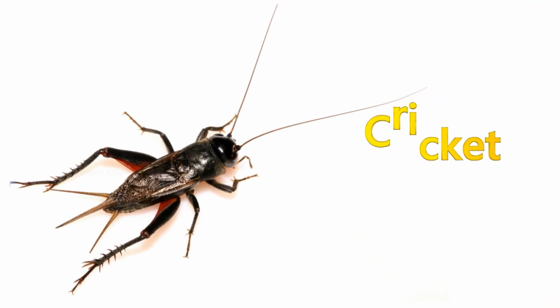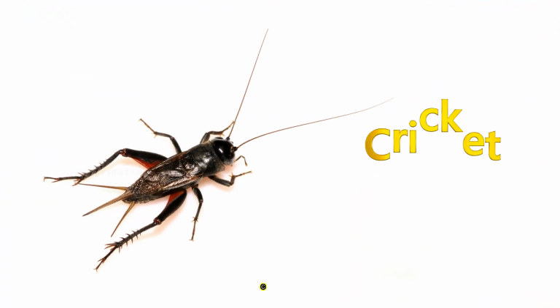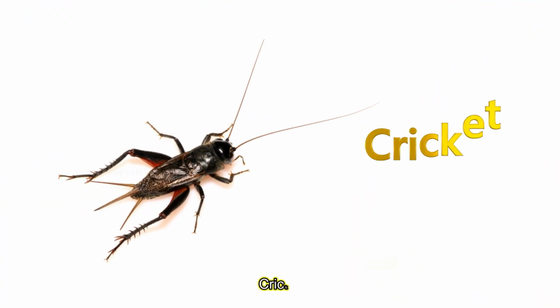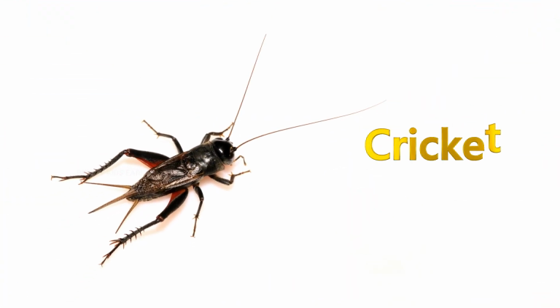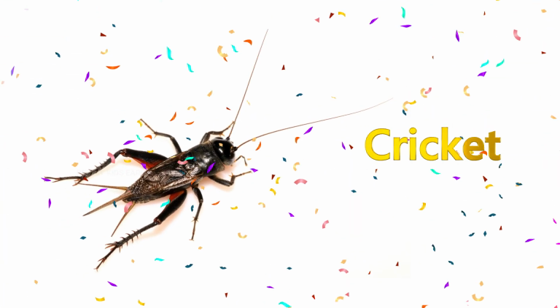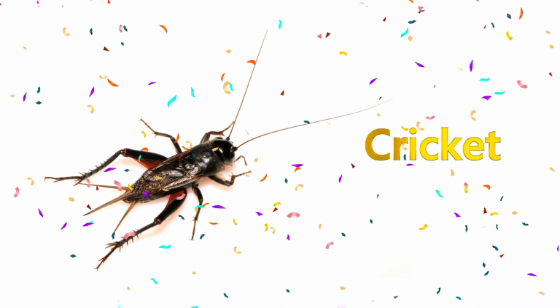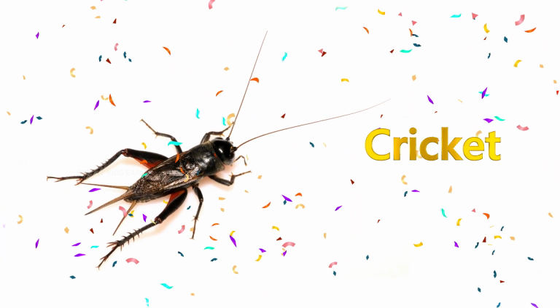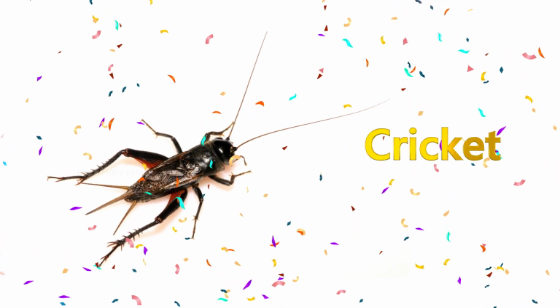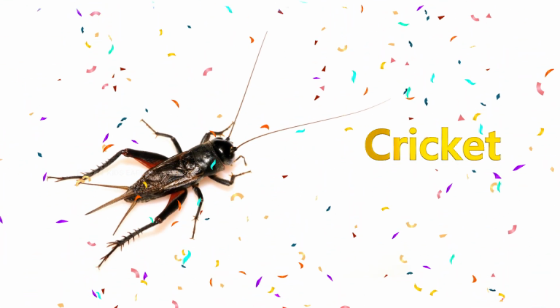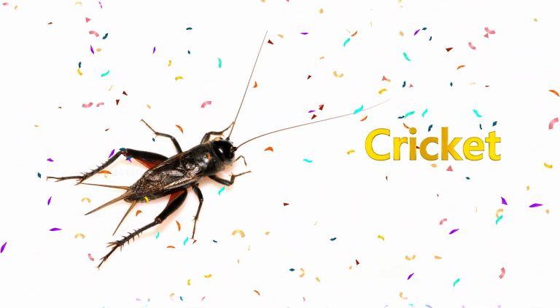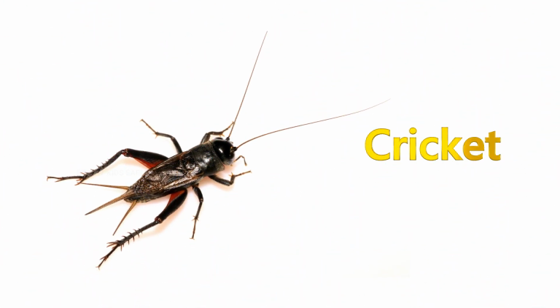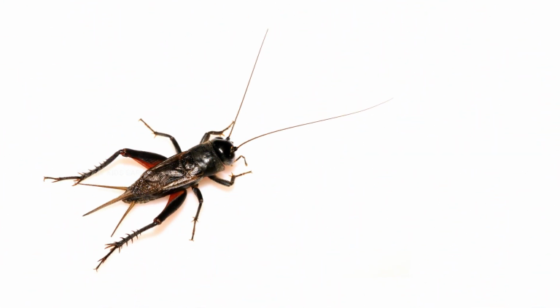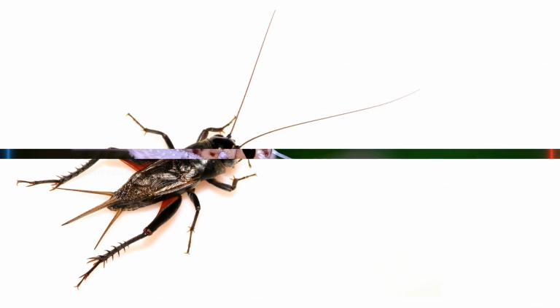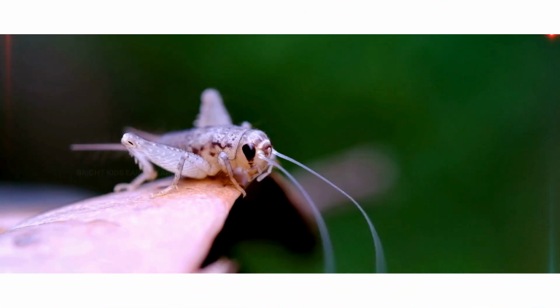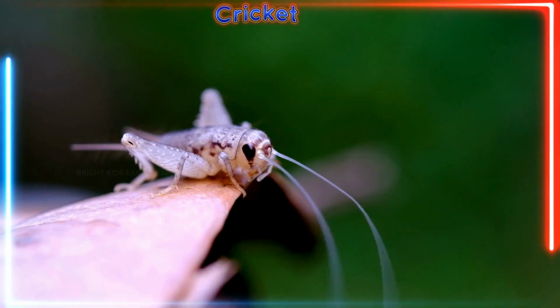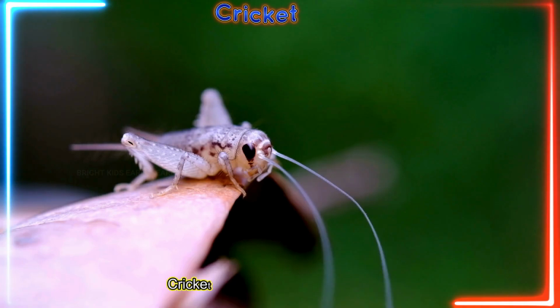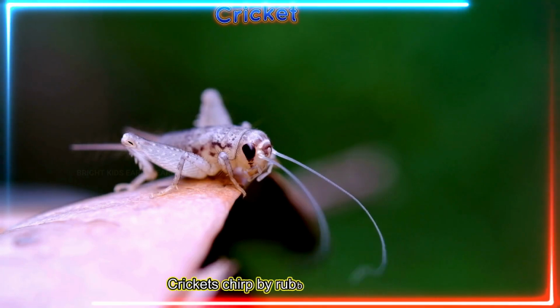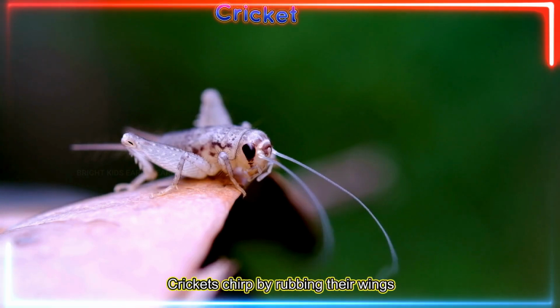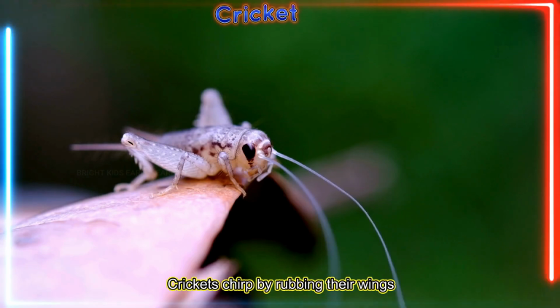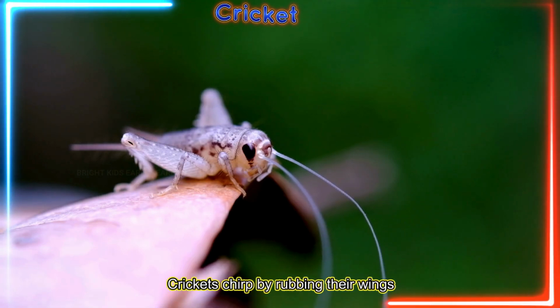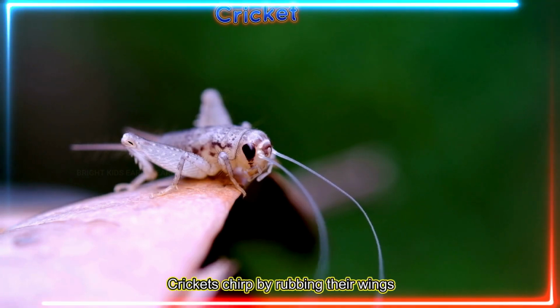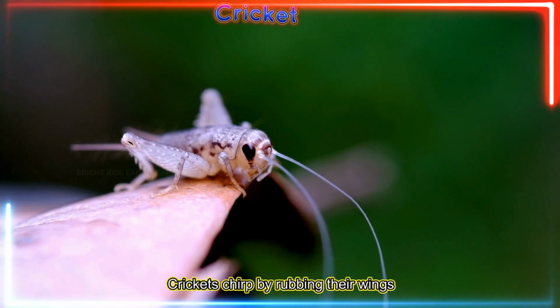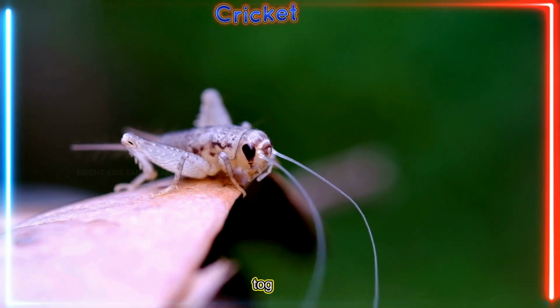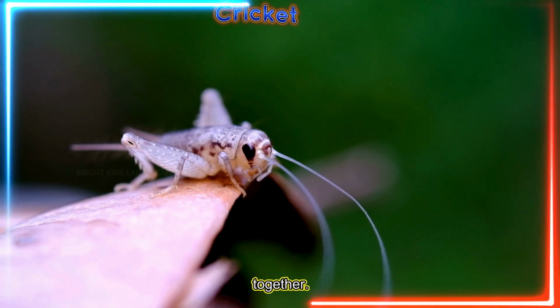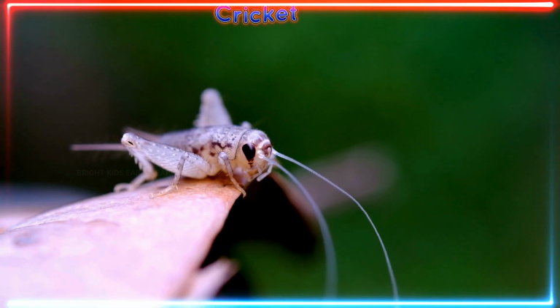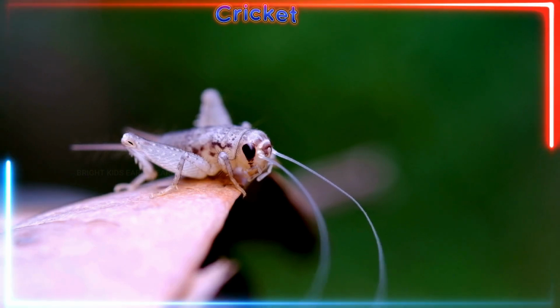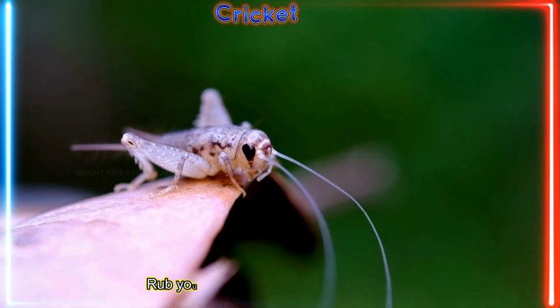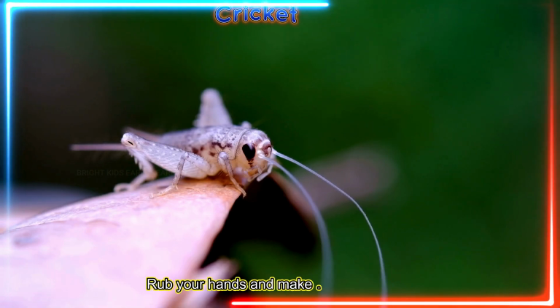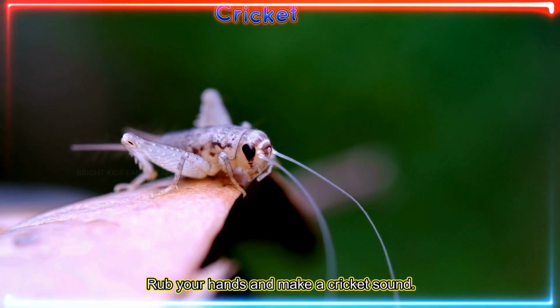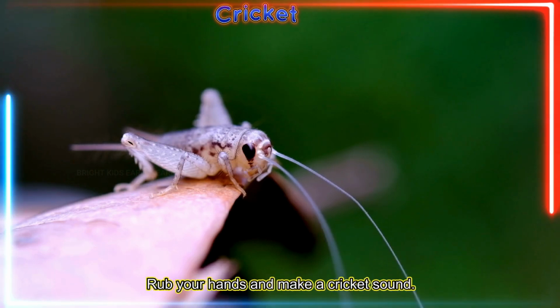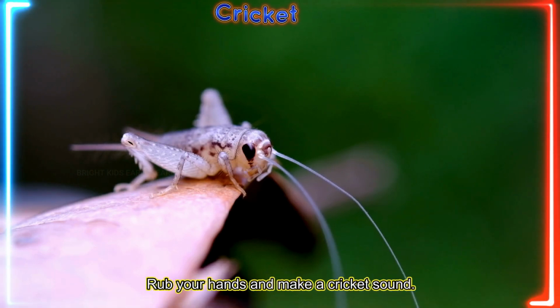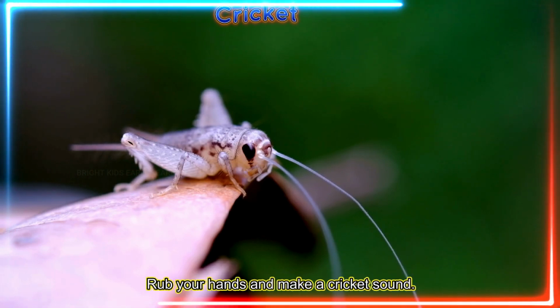Cricket! Crickets chirp by rubbing their wings together. Rub your hands and make a cricket sound.